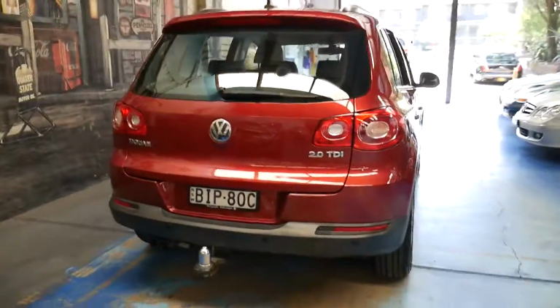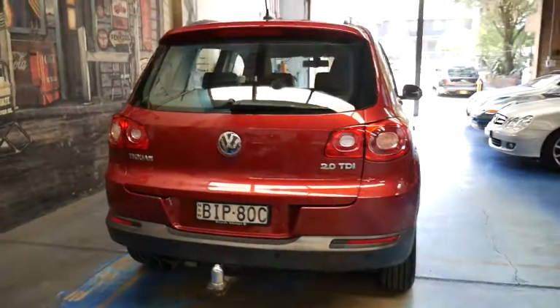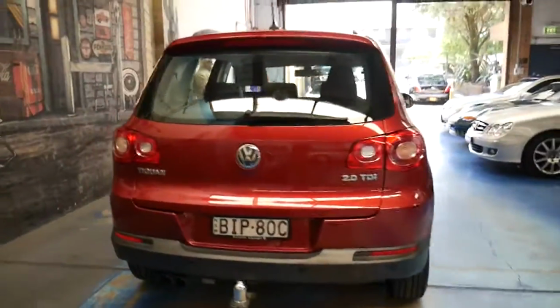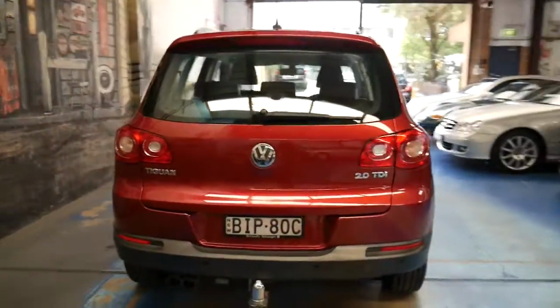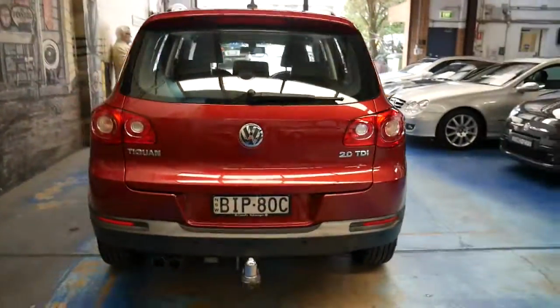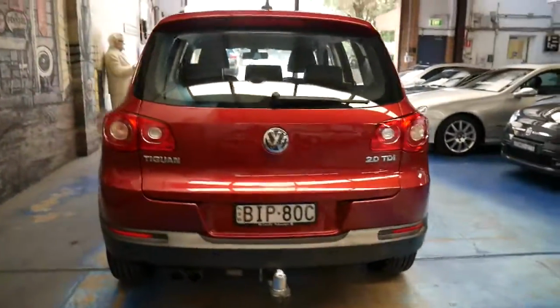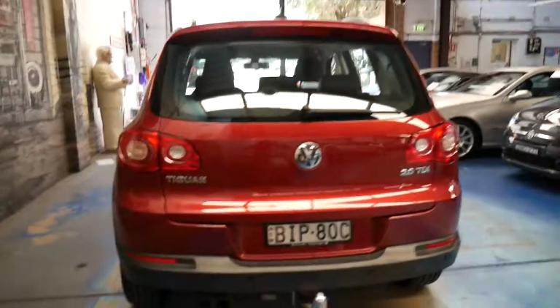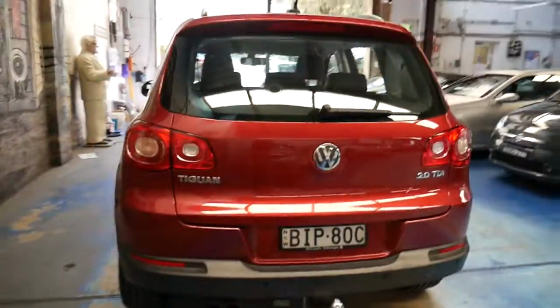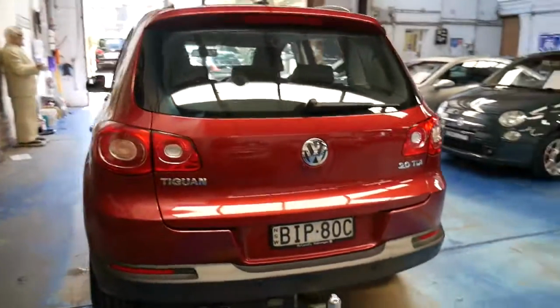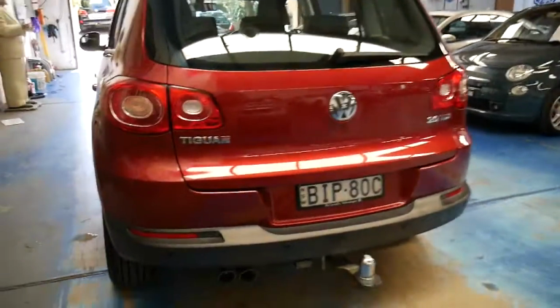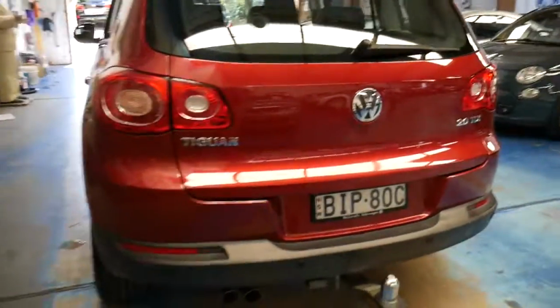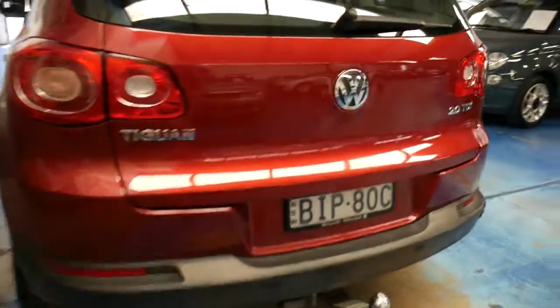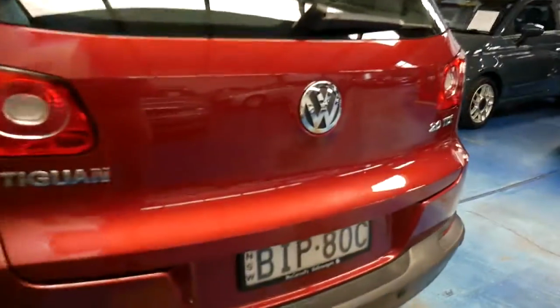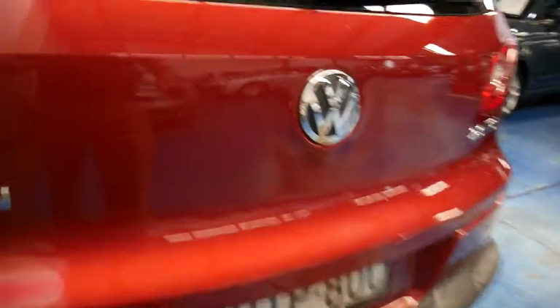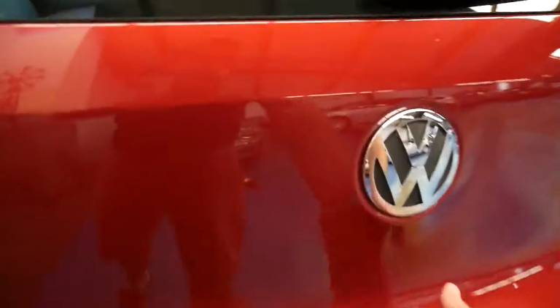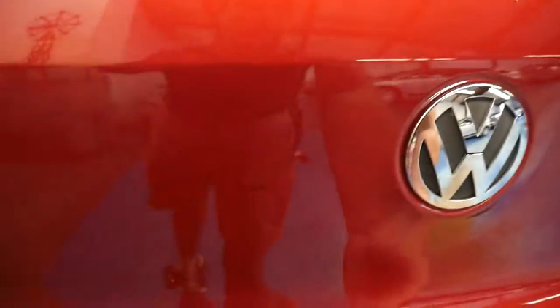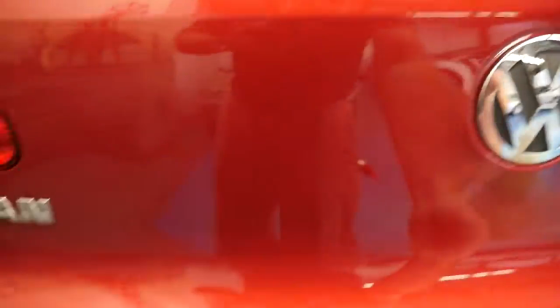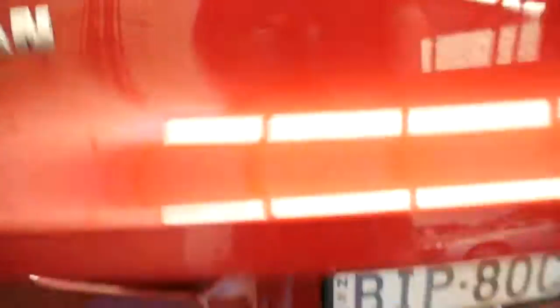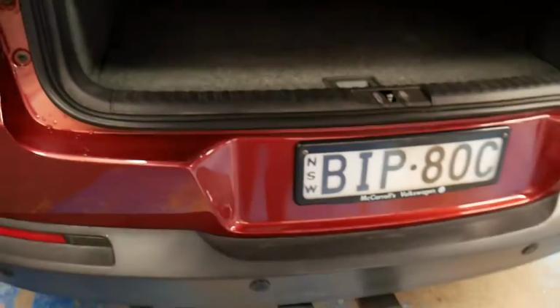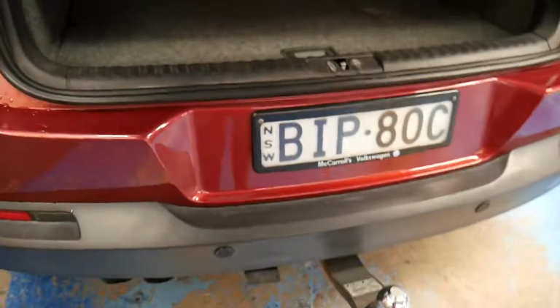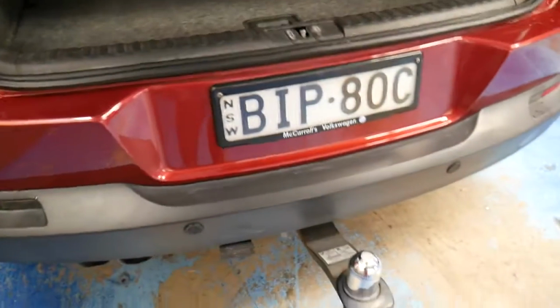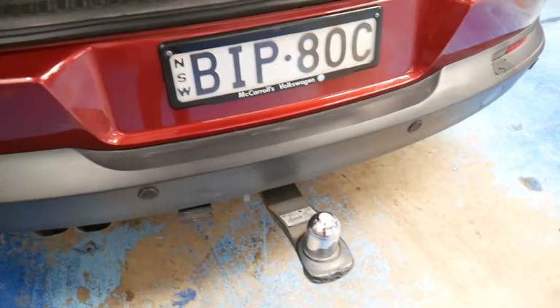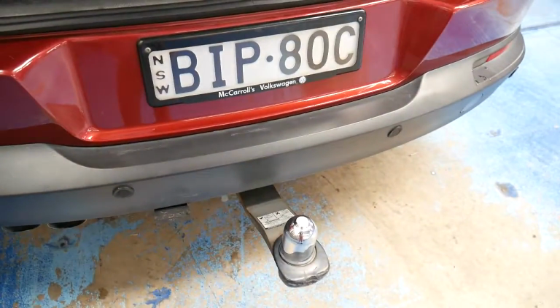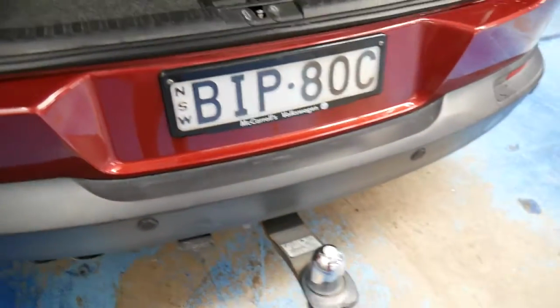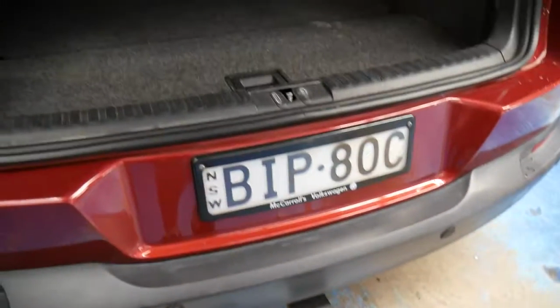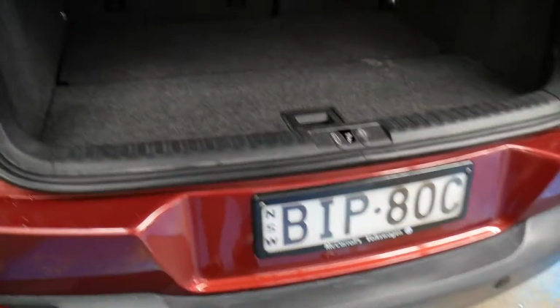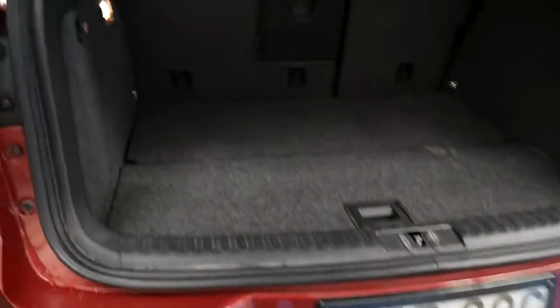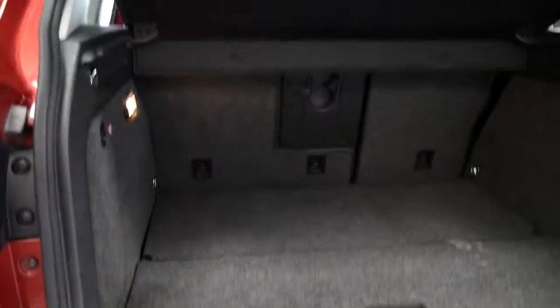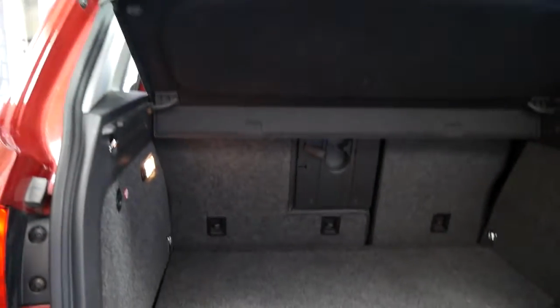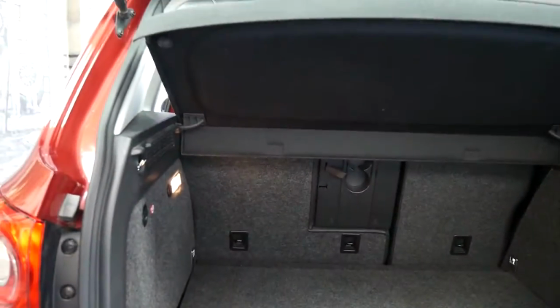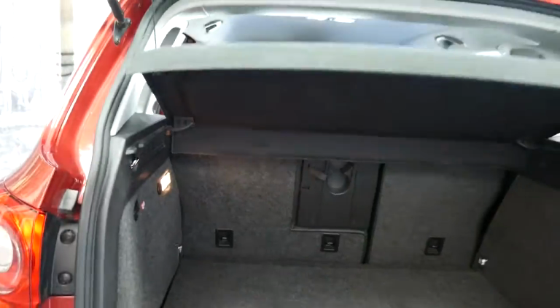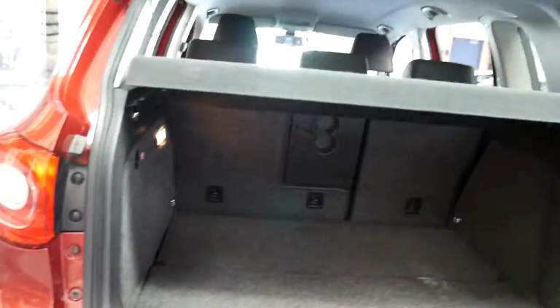It's got a tow bar and the two litre turbo diesel engine. That tow bar was fitted by Volkswagen — it was about a $3,000 option. The back seats fold down as well.